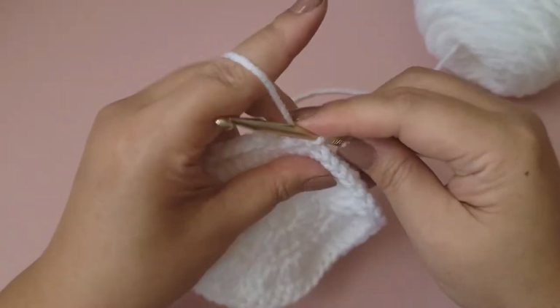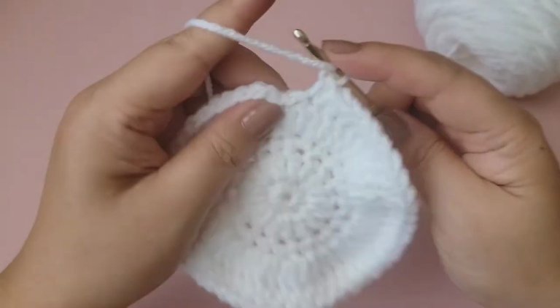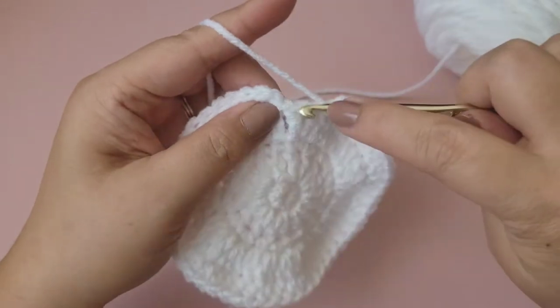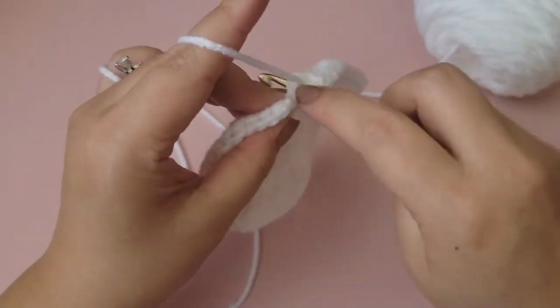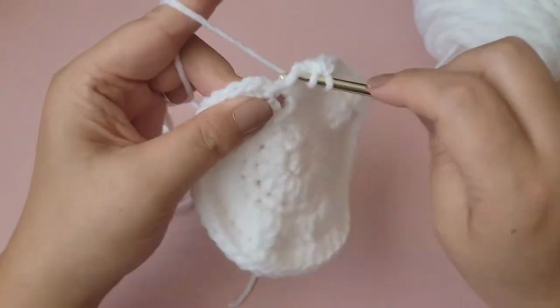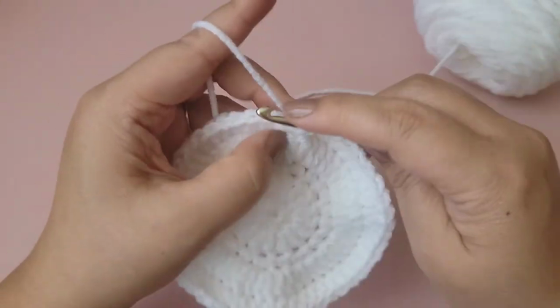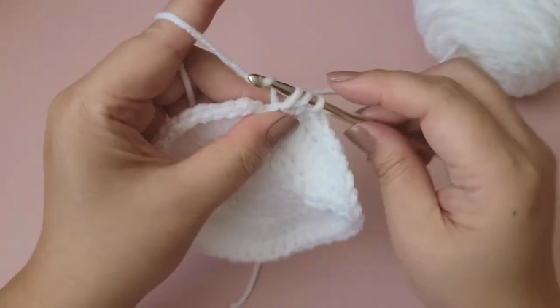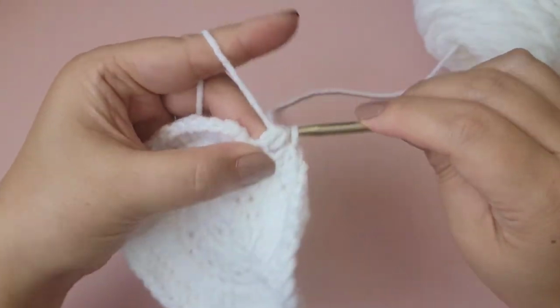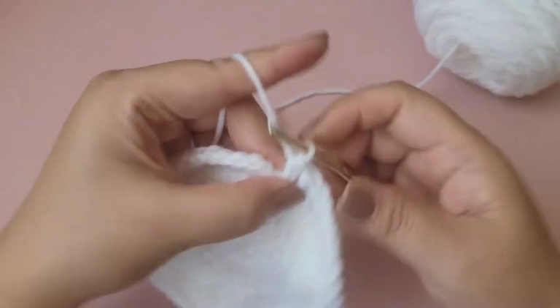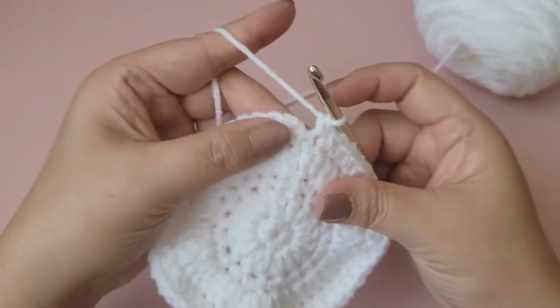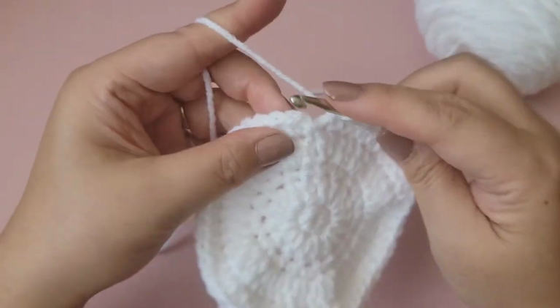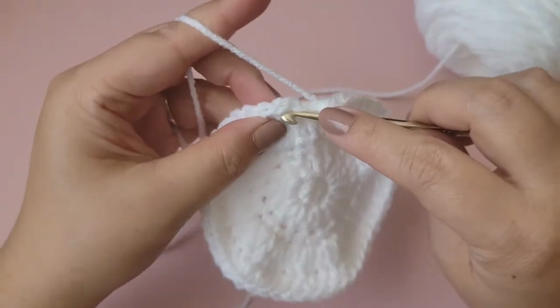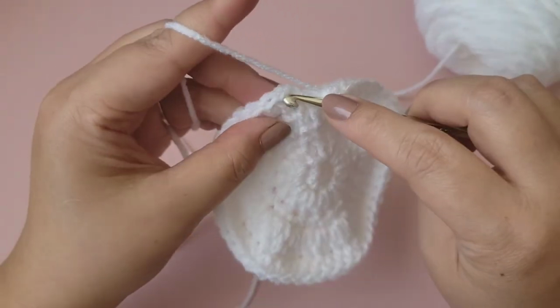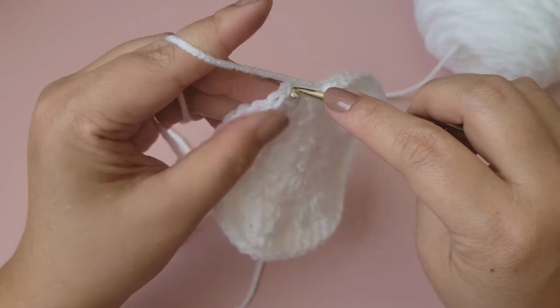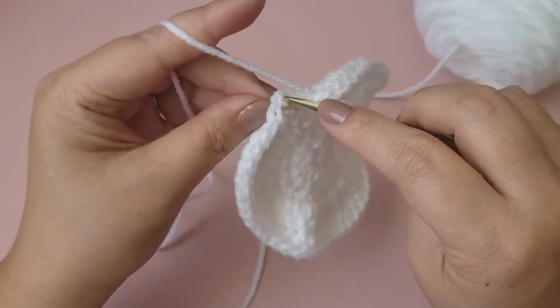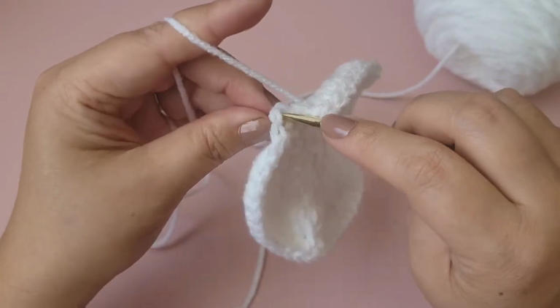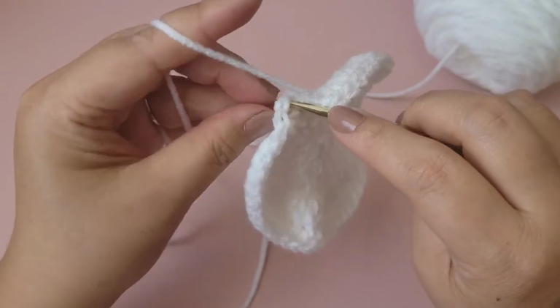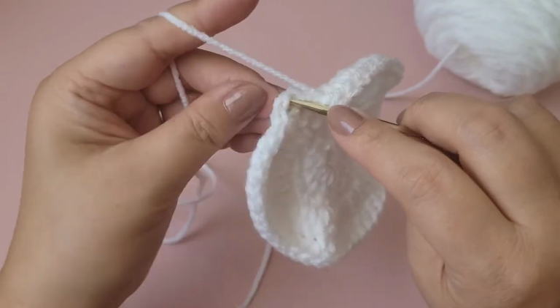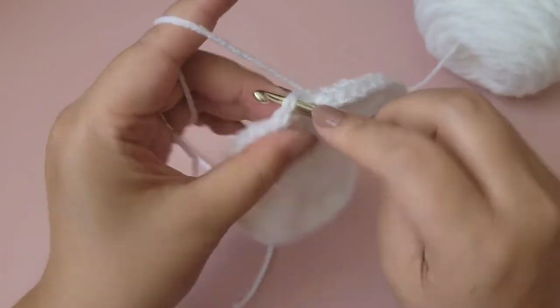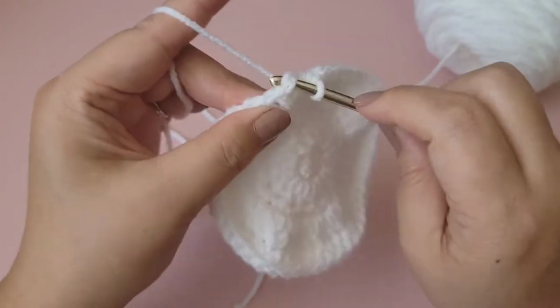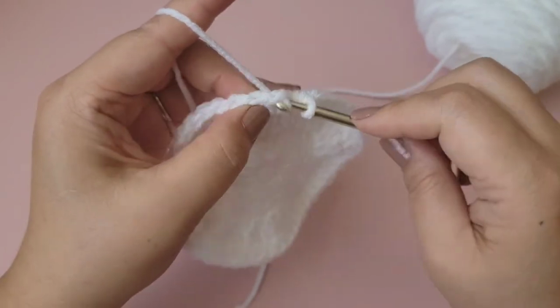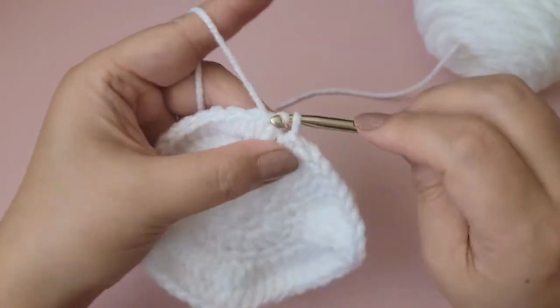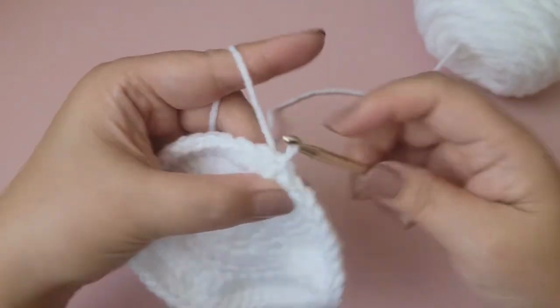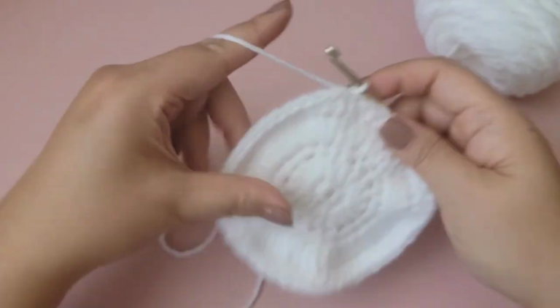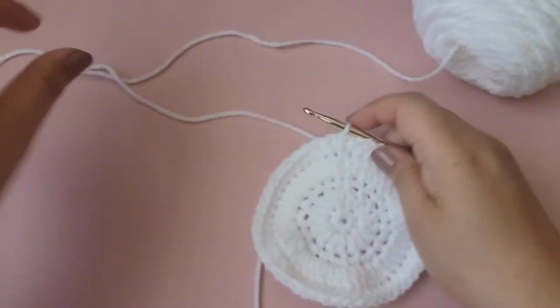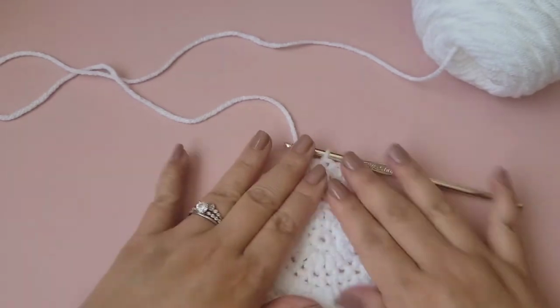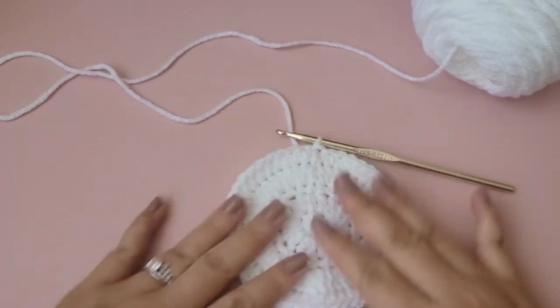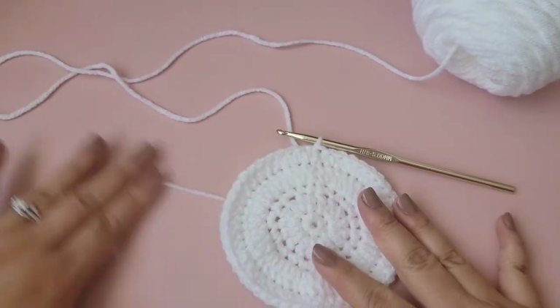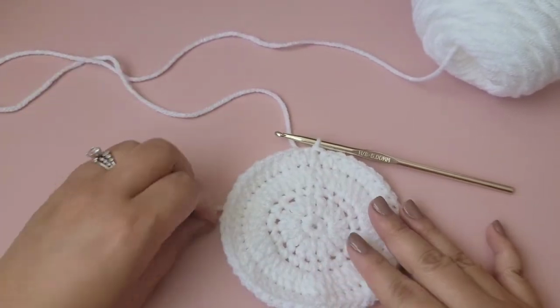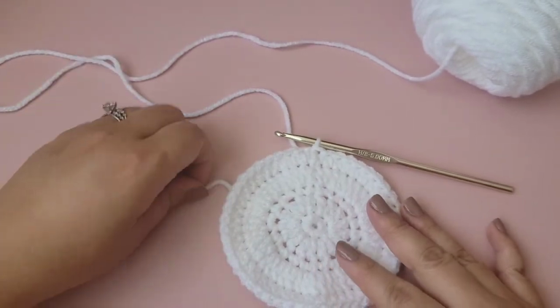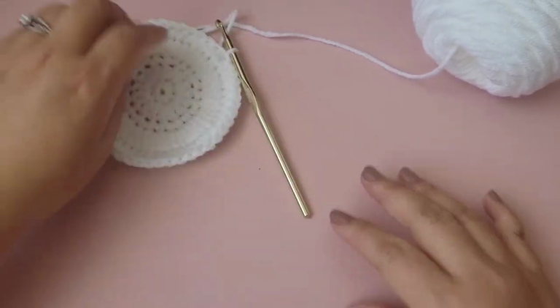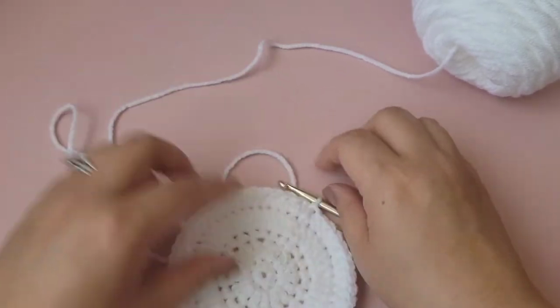That's the last stitch, number 48. Slip stitch to the top of the first half double crochet. This completes the base of the tray.